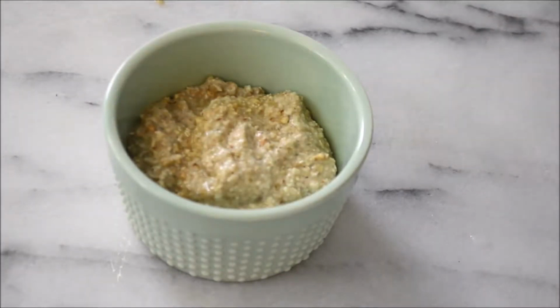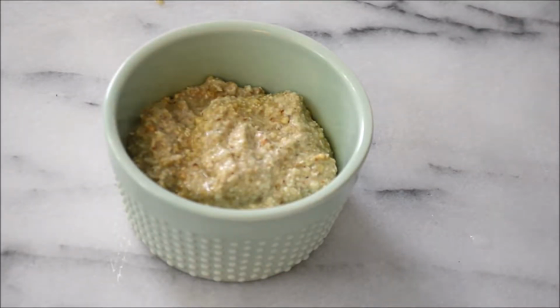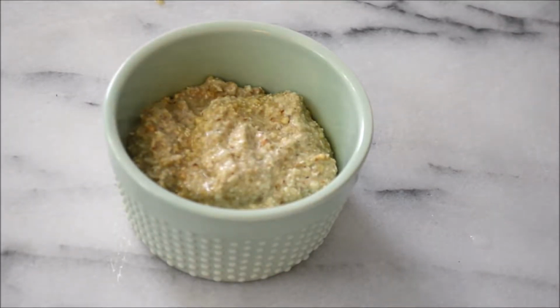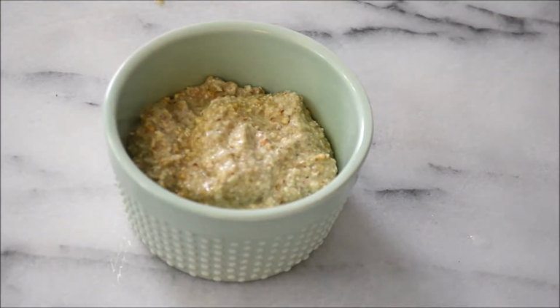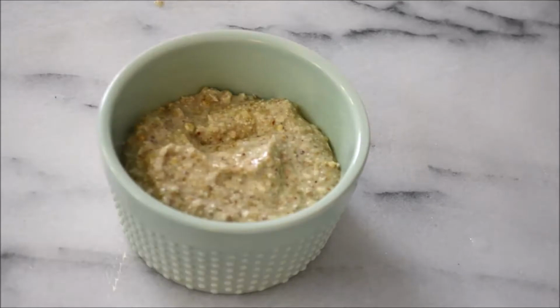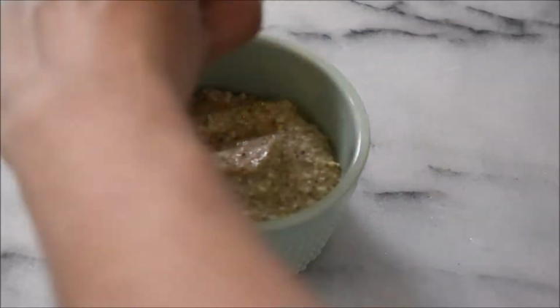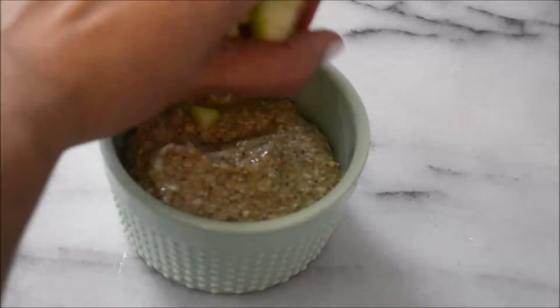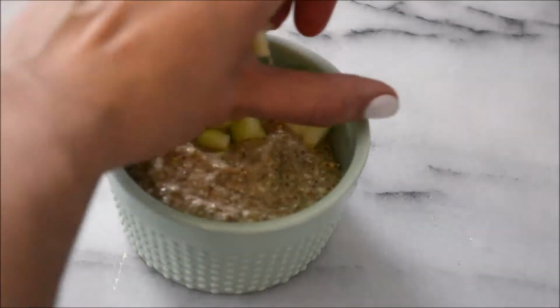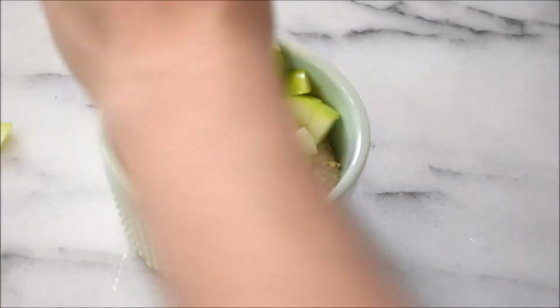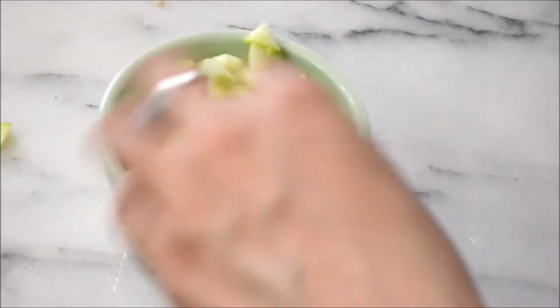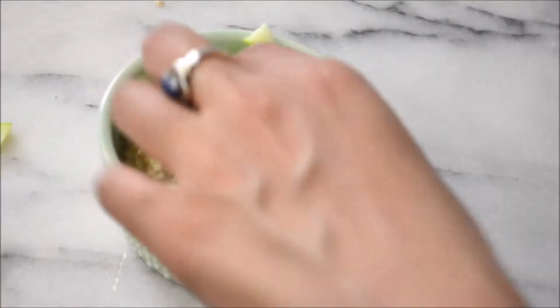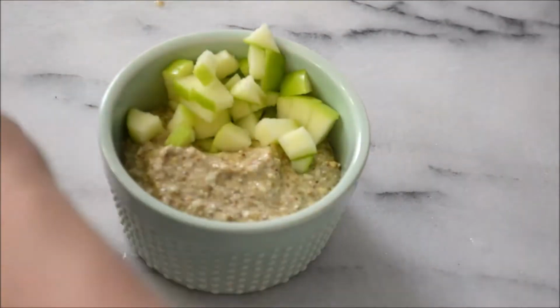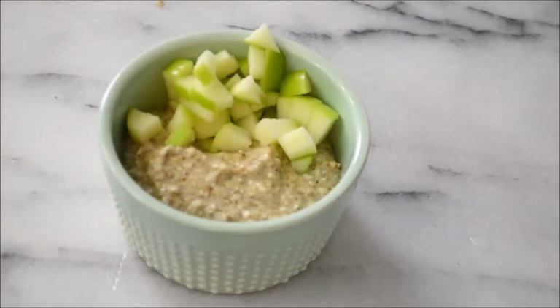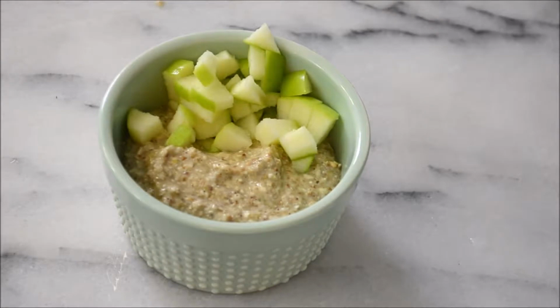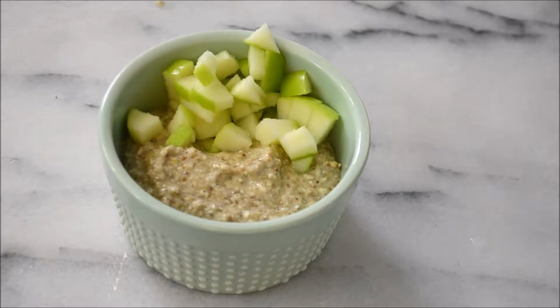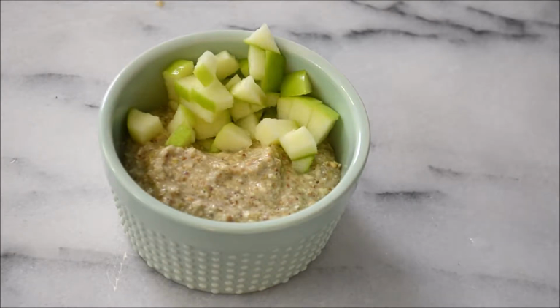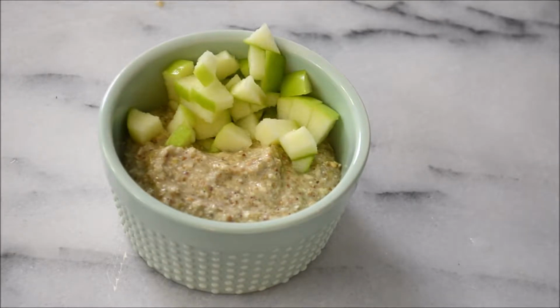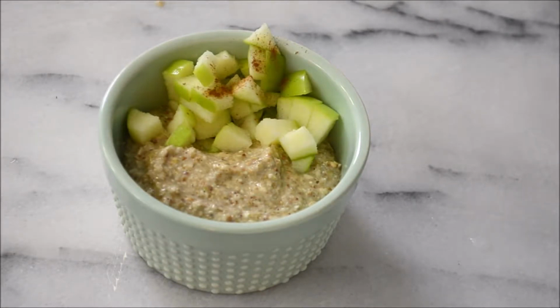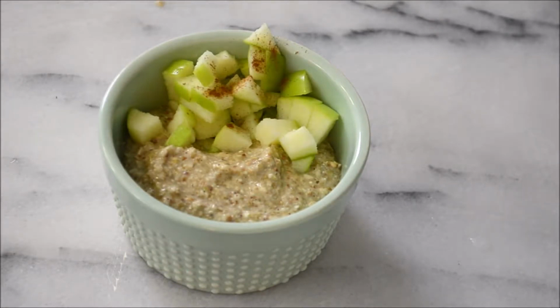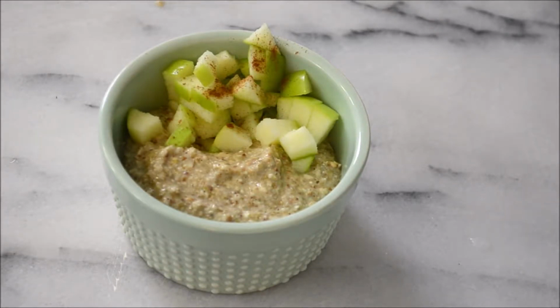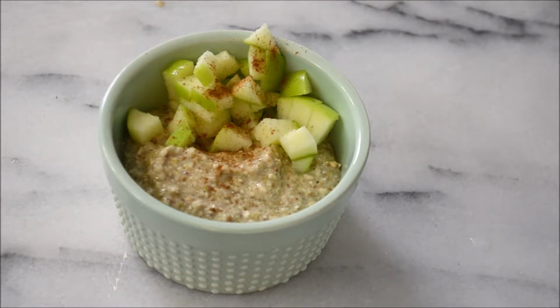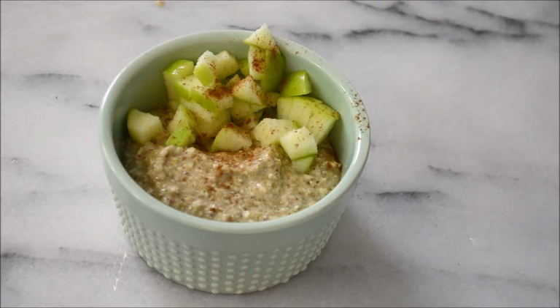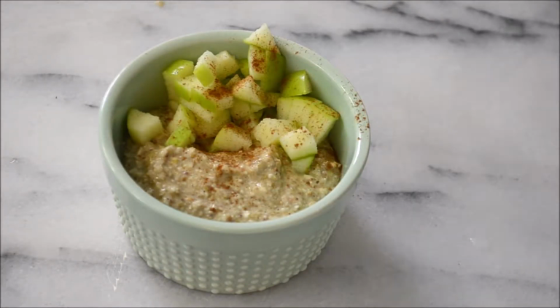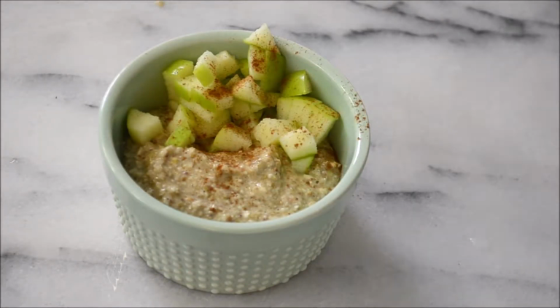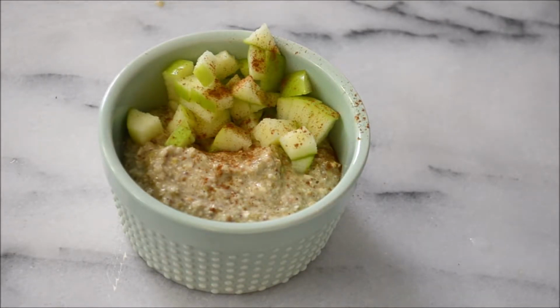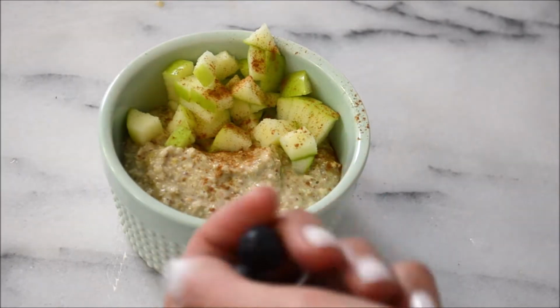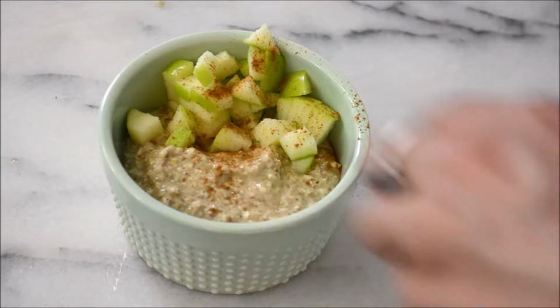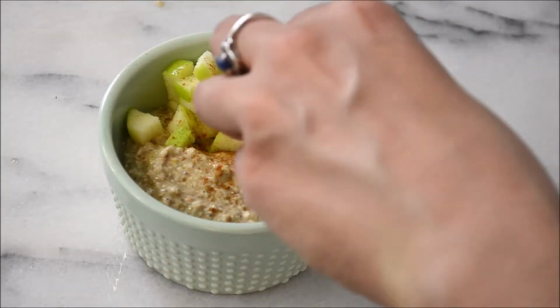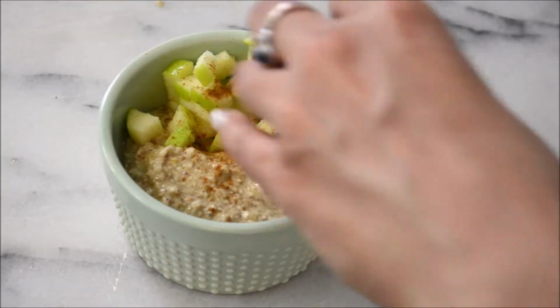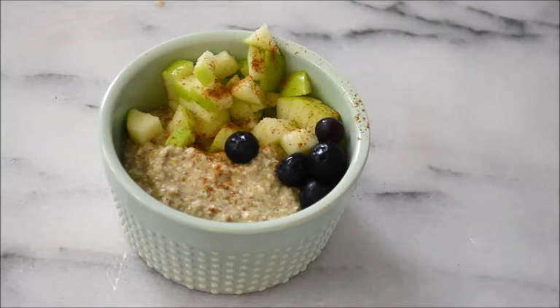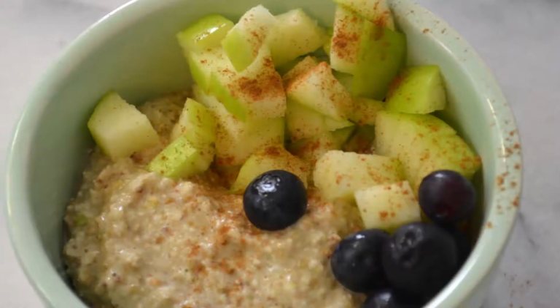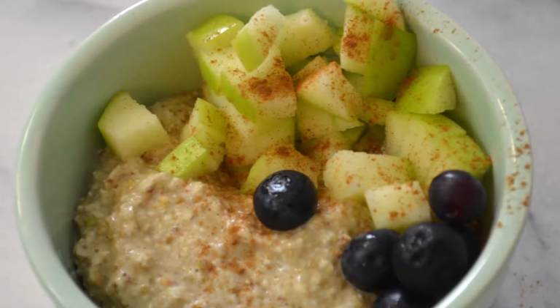Just like our oatmeal, the toppings are pretty much whatever you want. I chose to use some diced apples, a touch of cinnamon, and some fresh blueberries. And that's it for our second breakfast option.